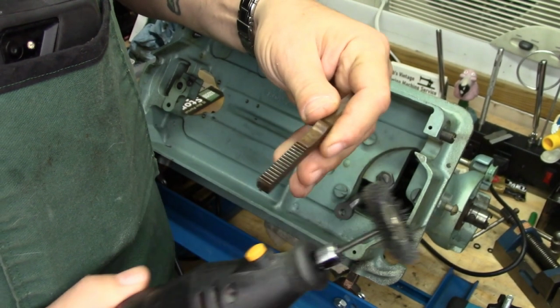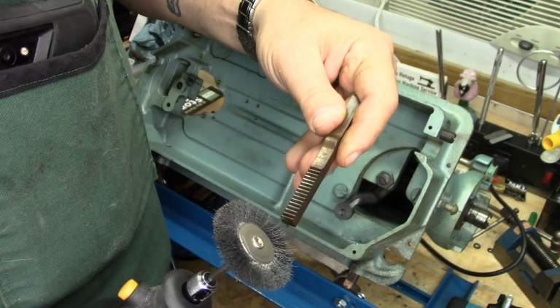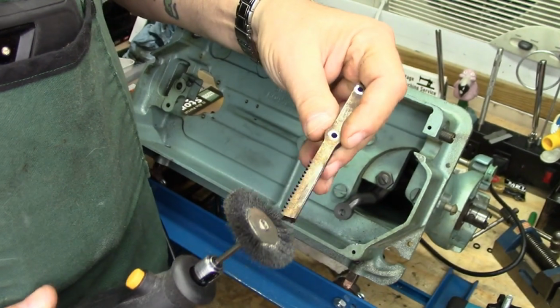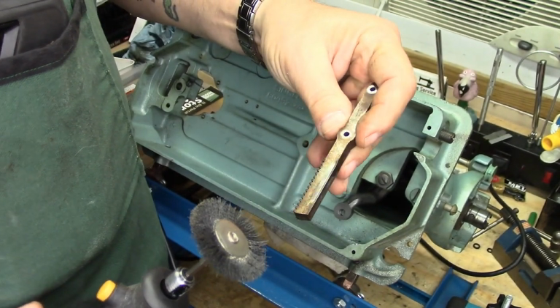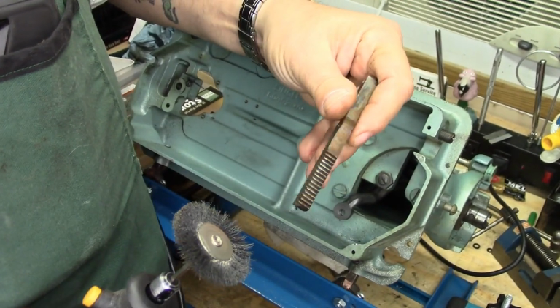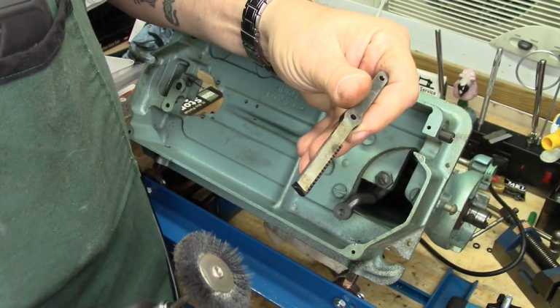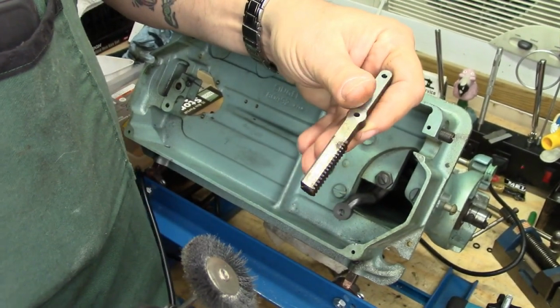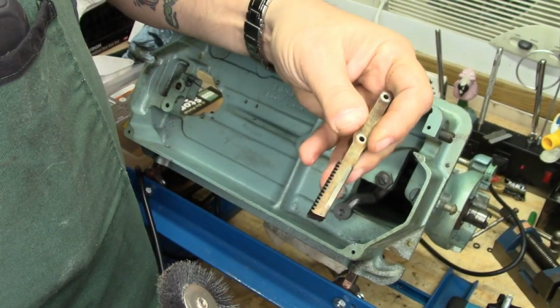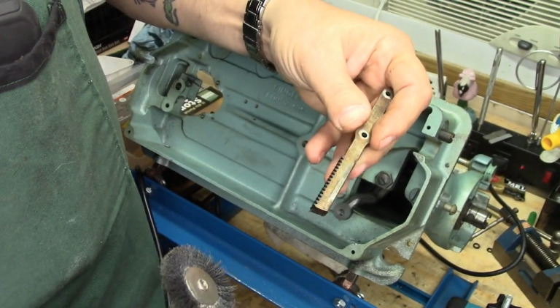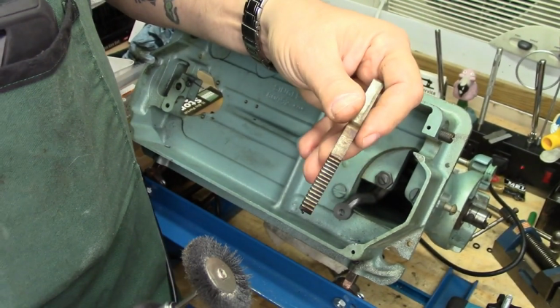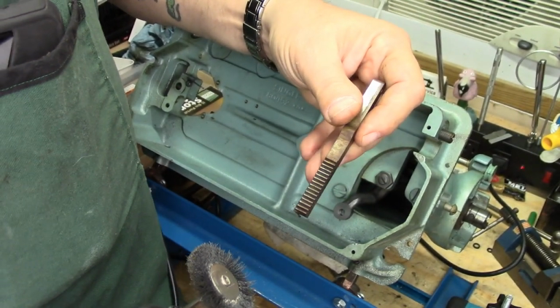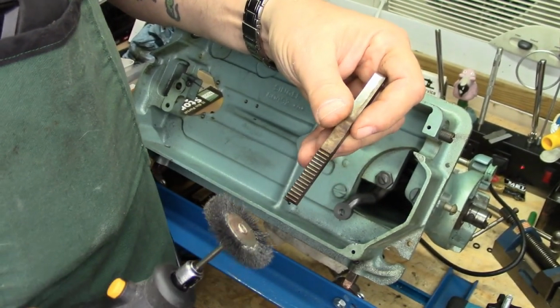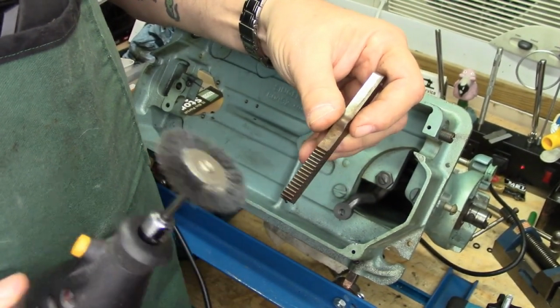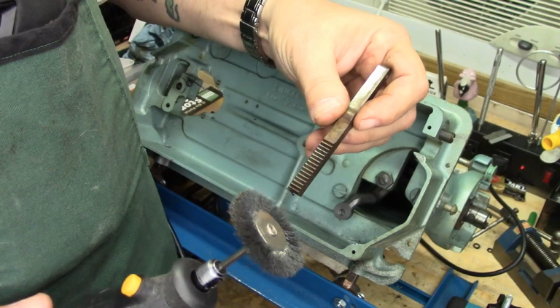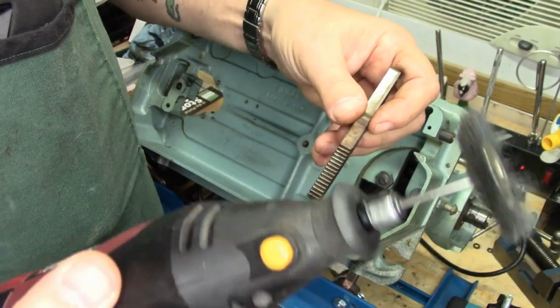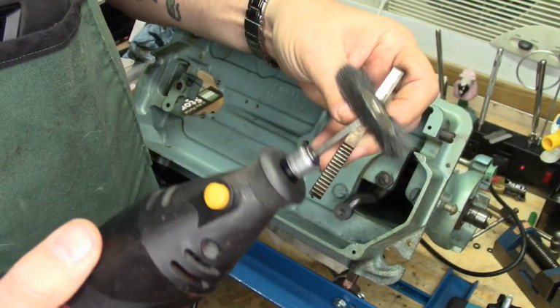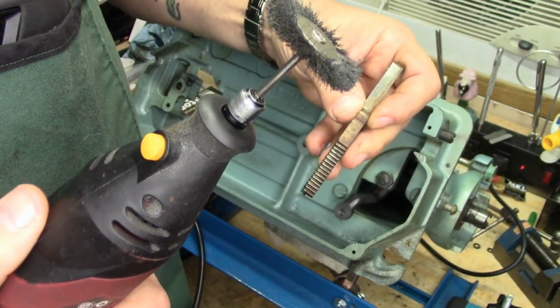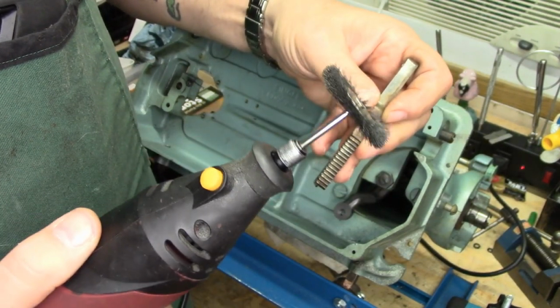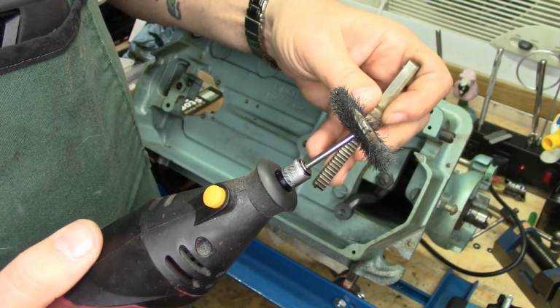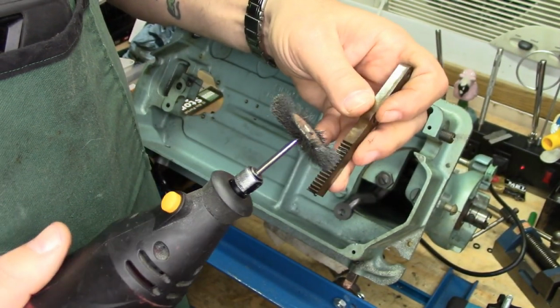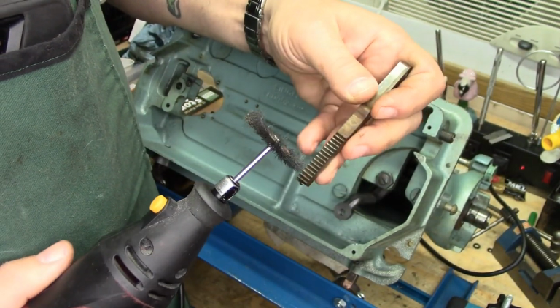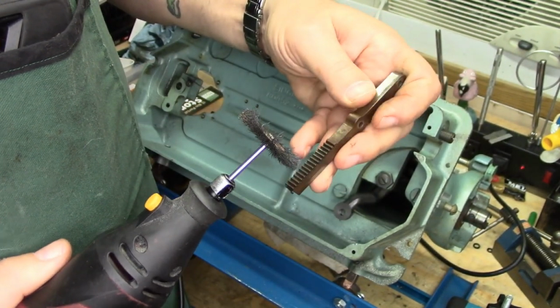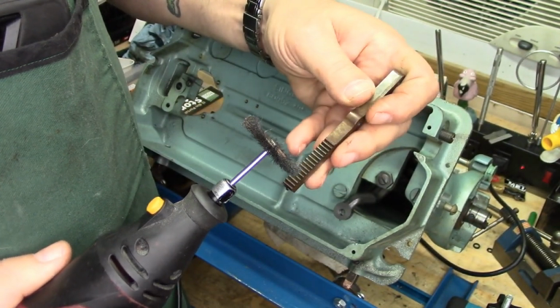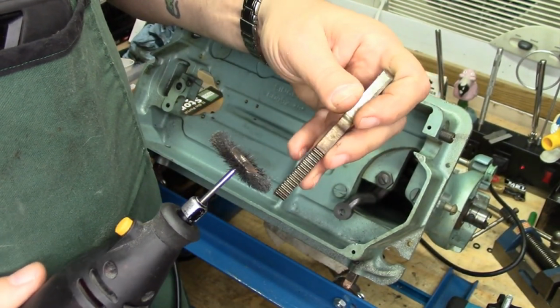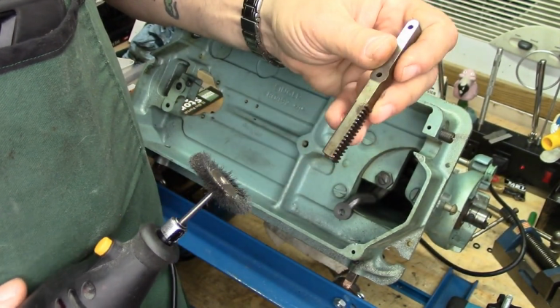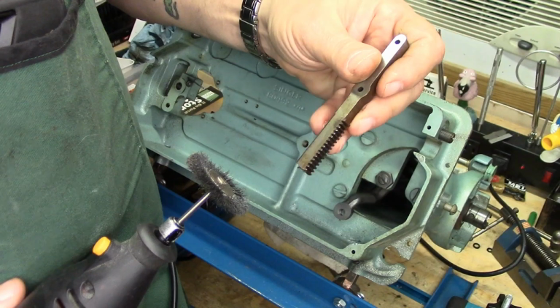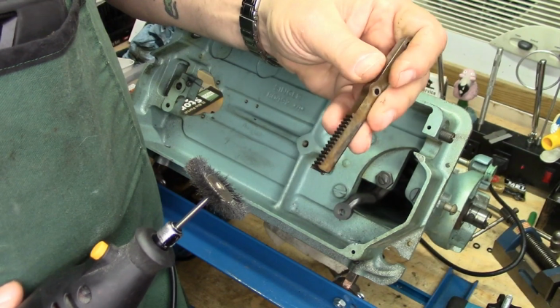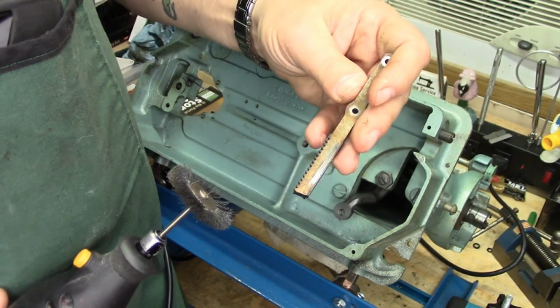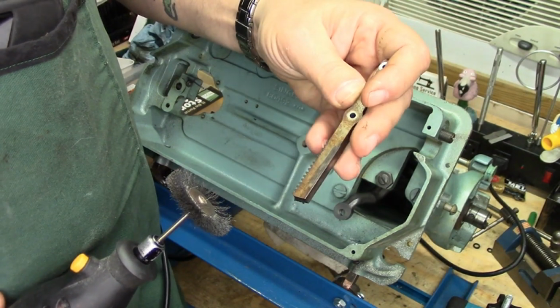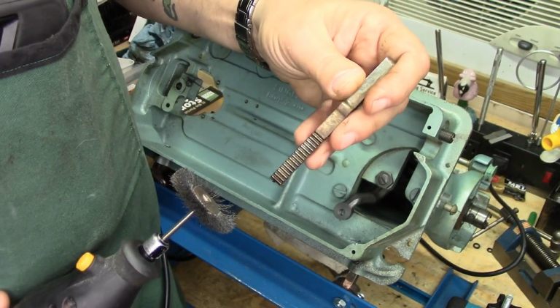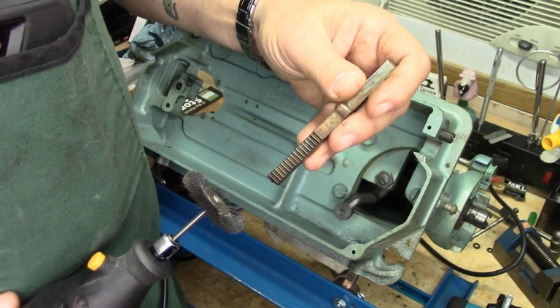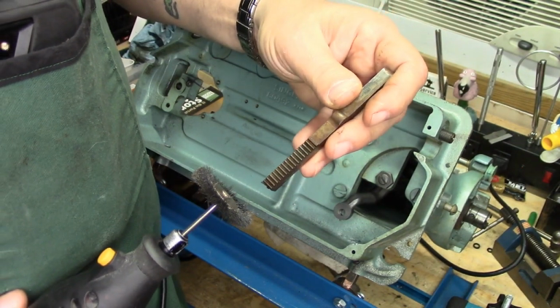First thing I want to talk about is the rack from the rack and pinion mechanism and cleaning it. I'm going to use a rotary tool with a stainless steel wire brush to get the grime out of here. You can see this one's pretty nasty looking.